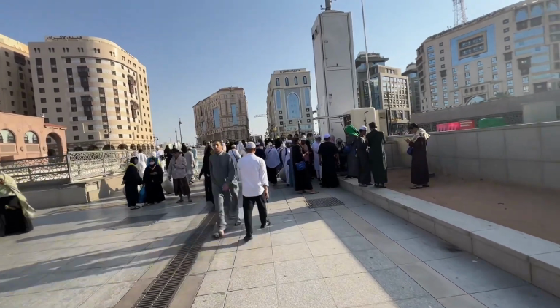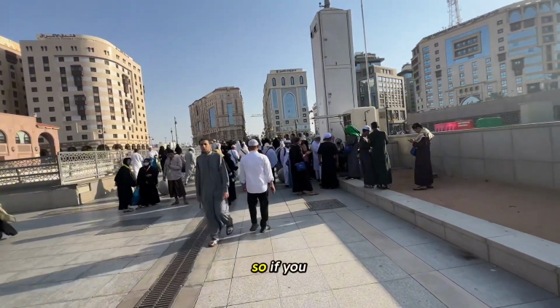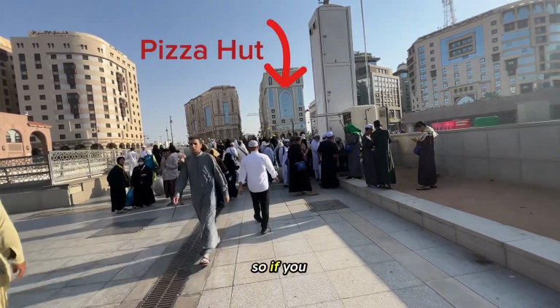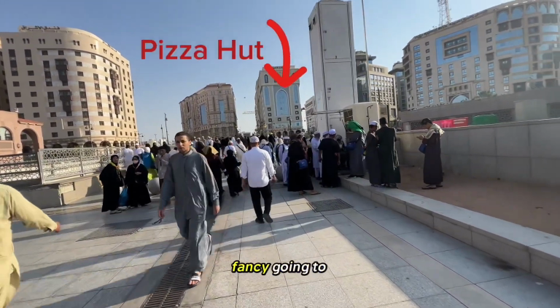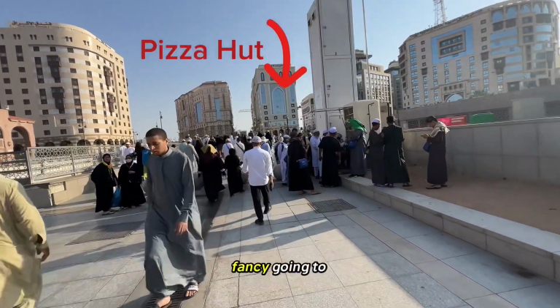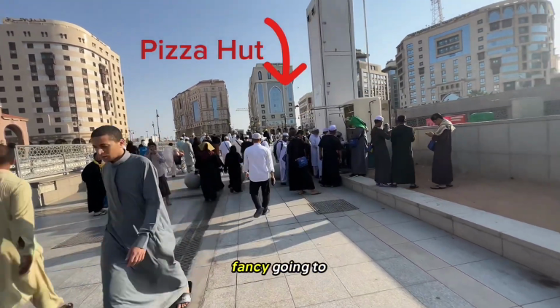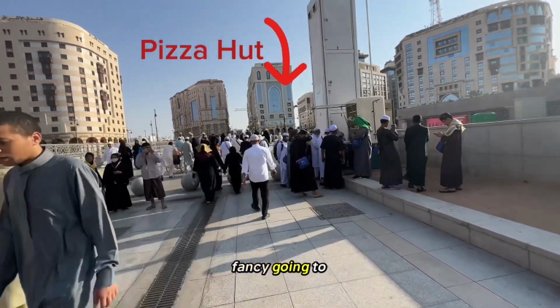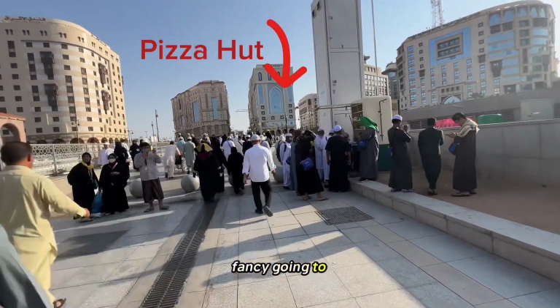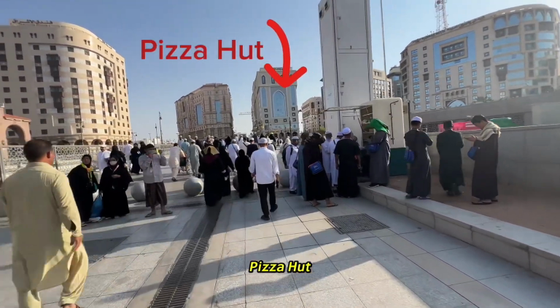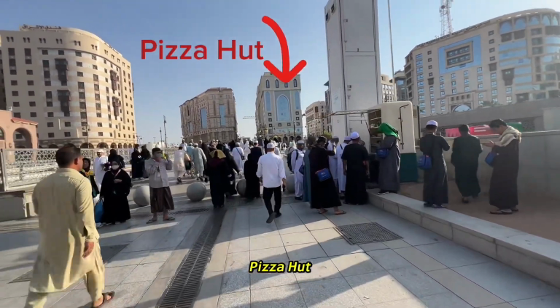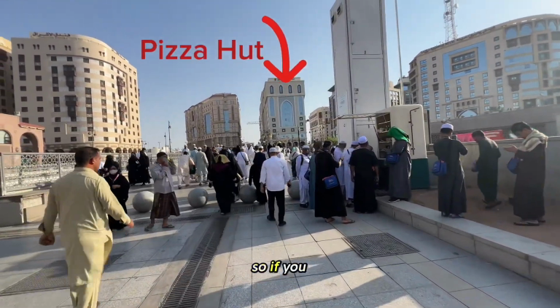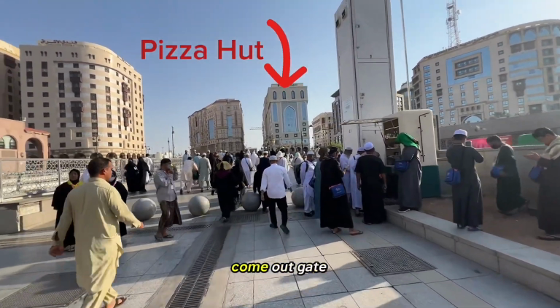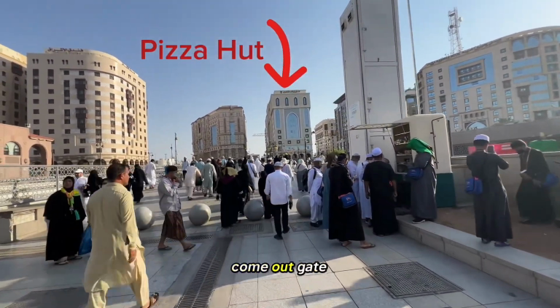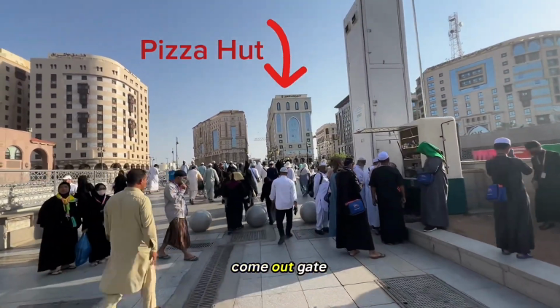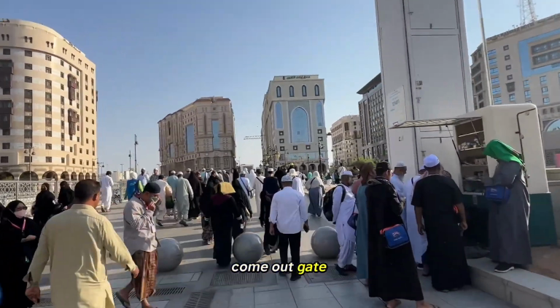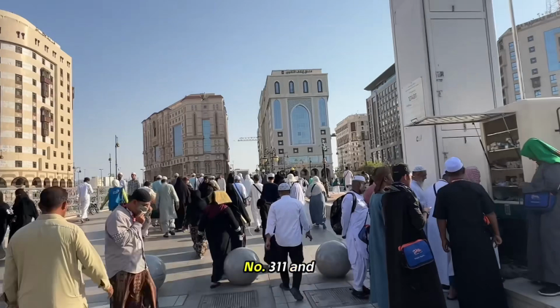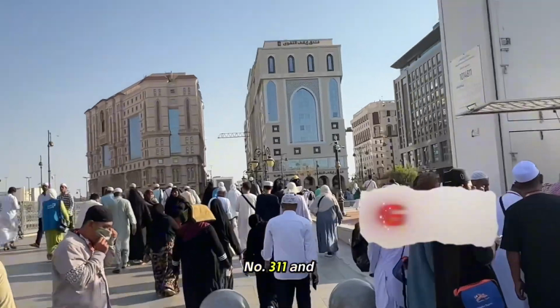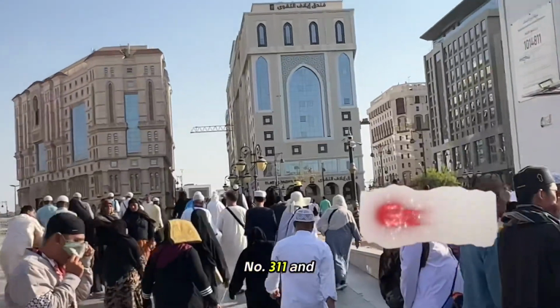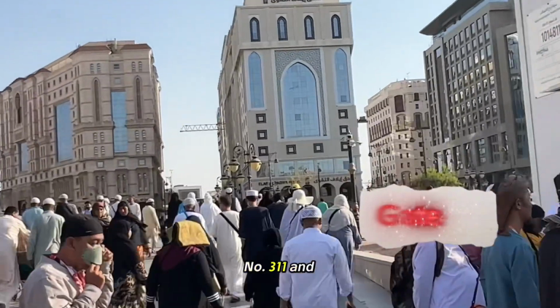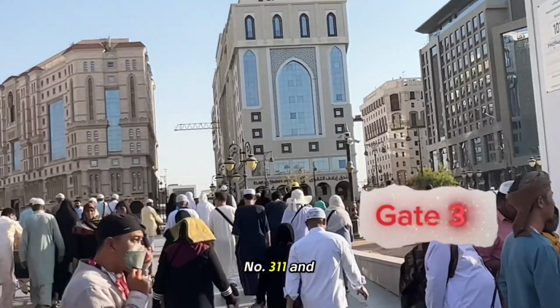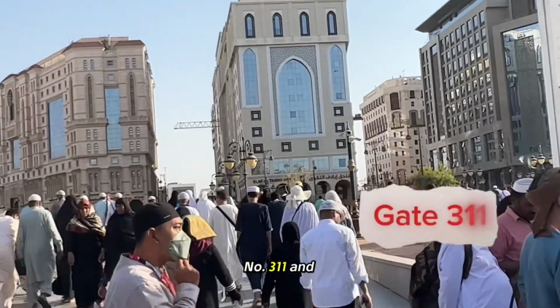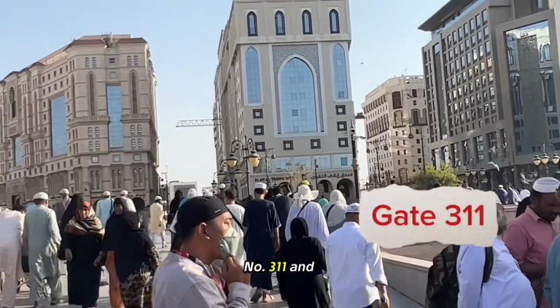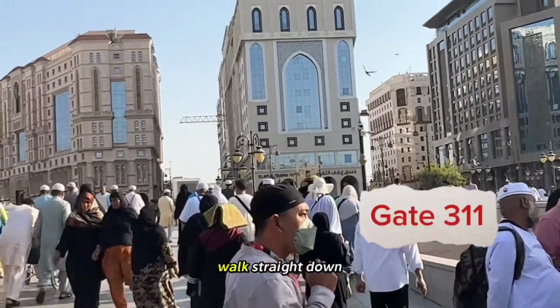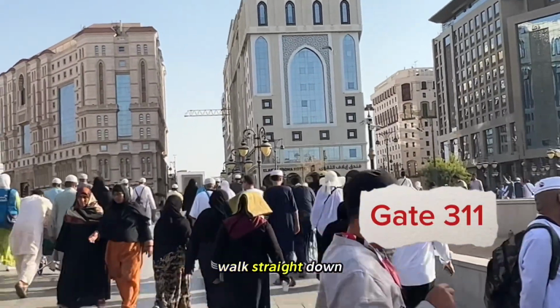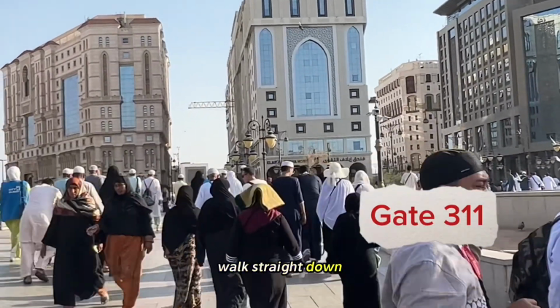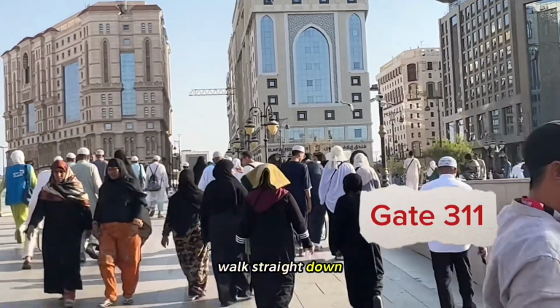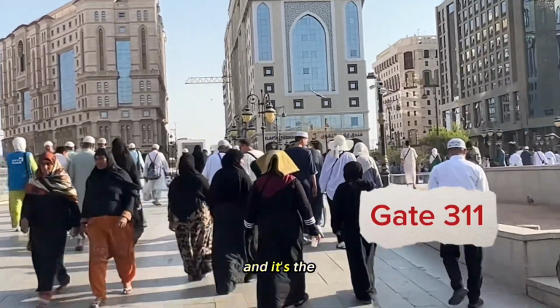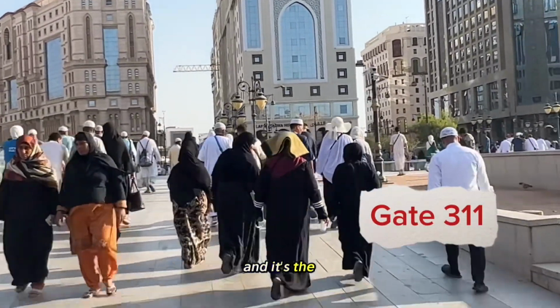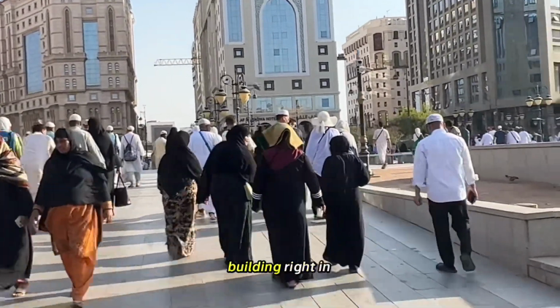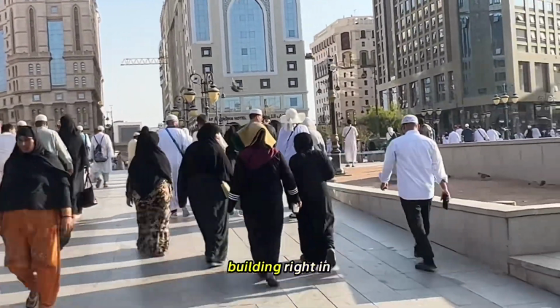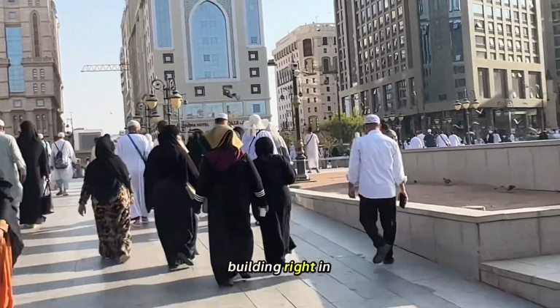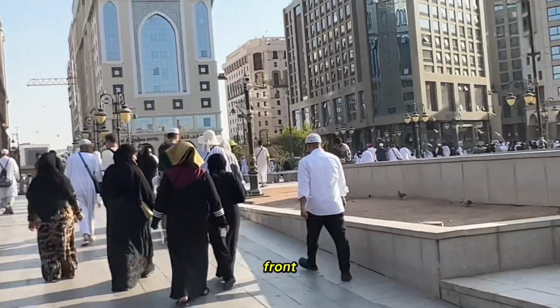If you fancy going to Pizza Hut, come out of gate number 311 and walk straight down — it's the building right in front.